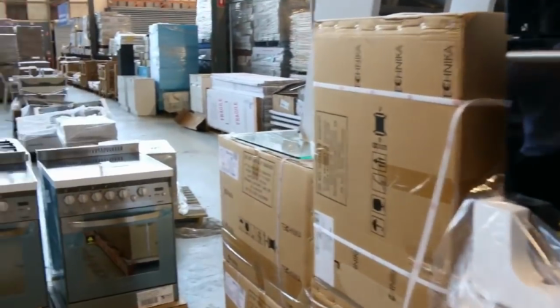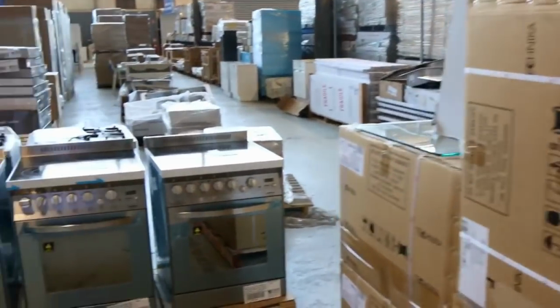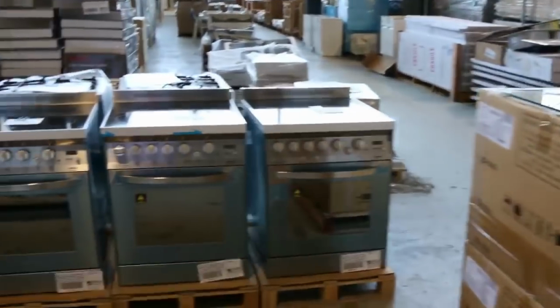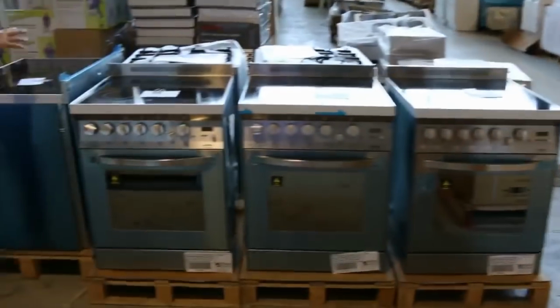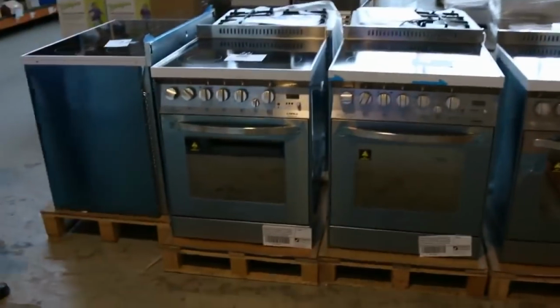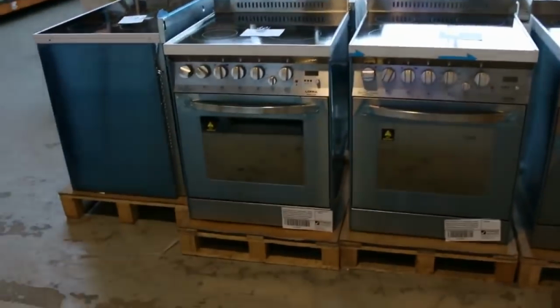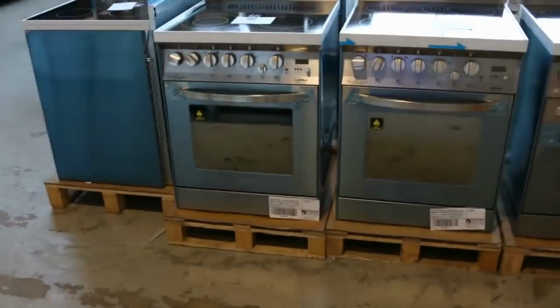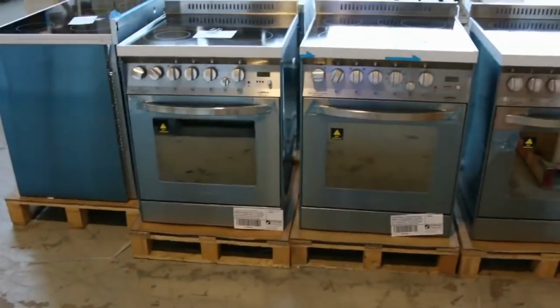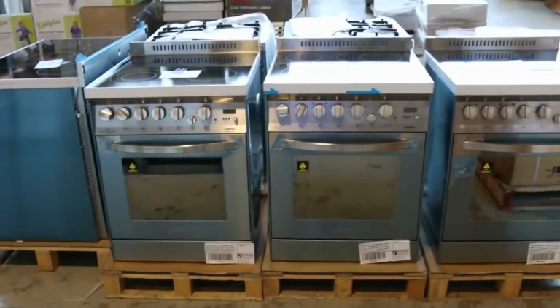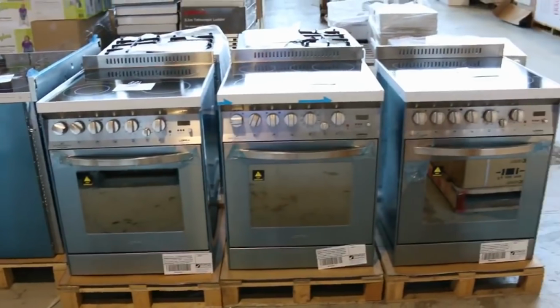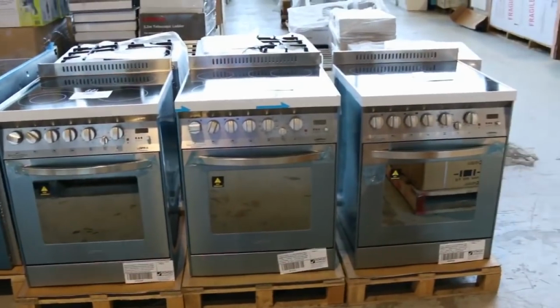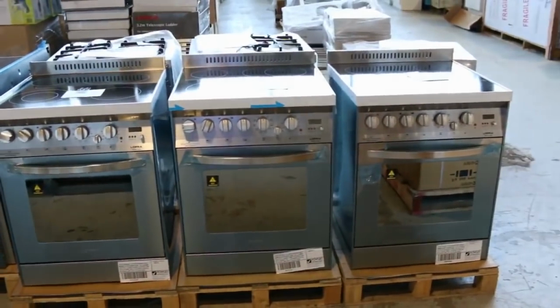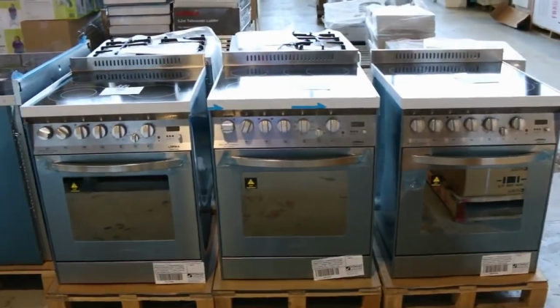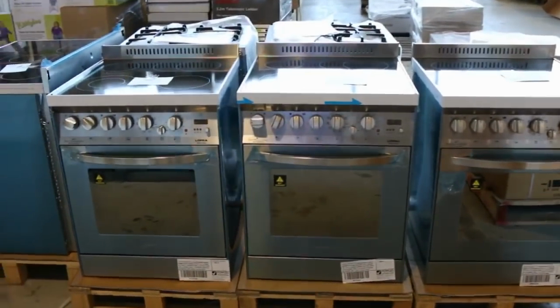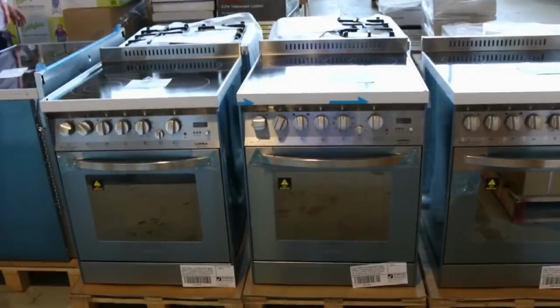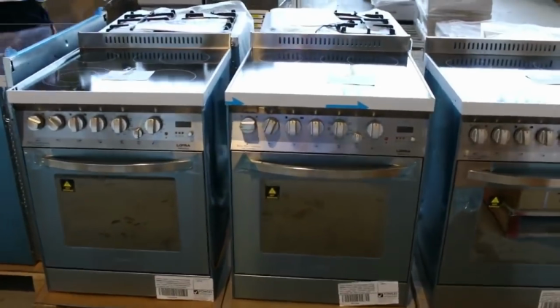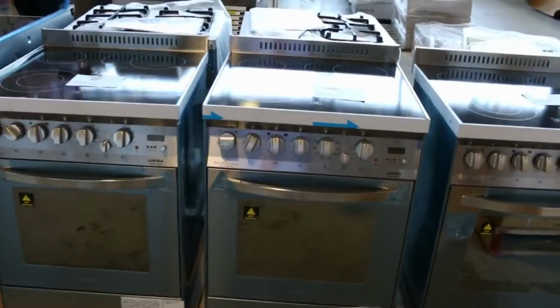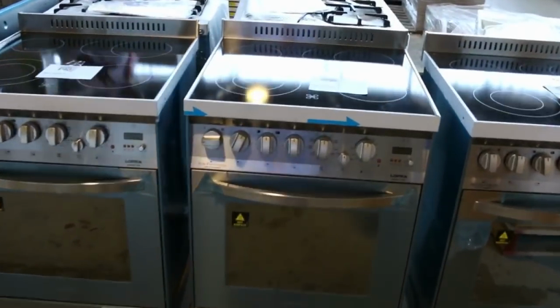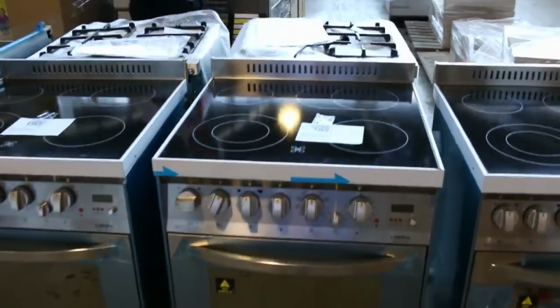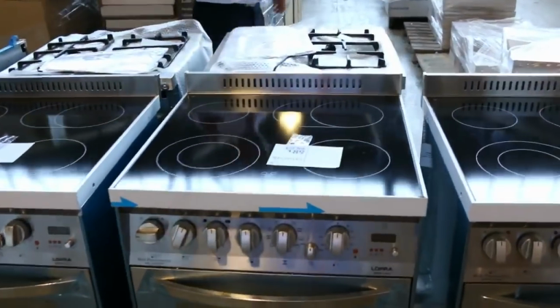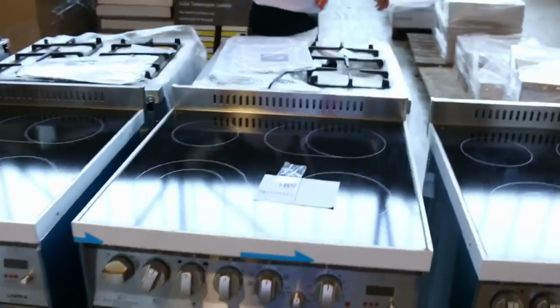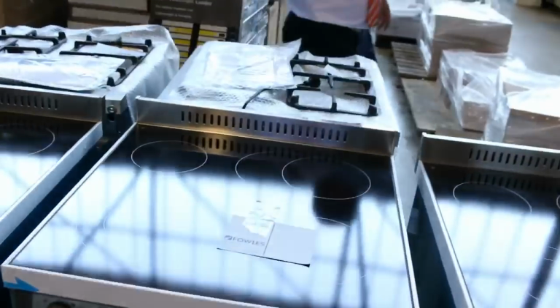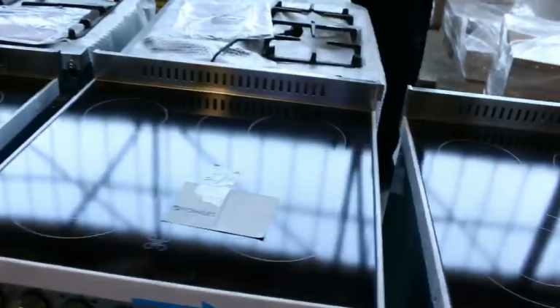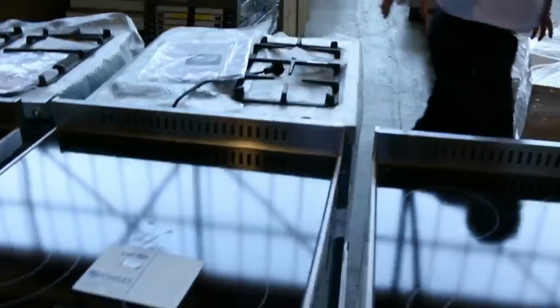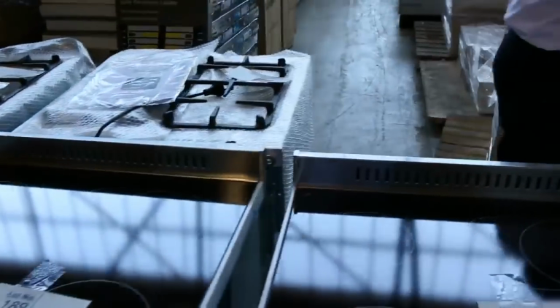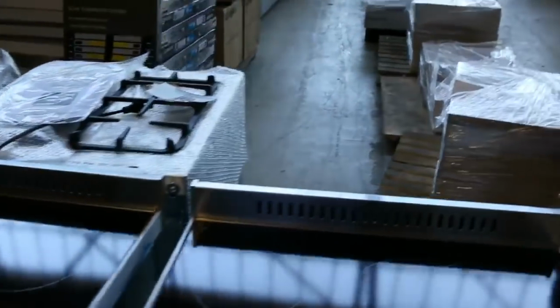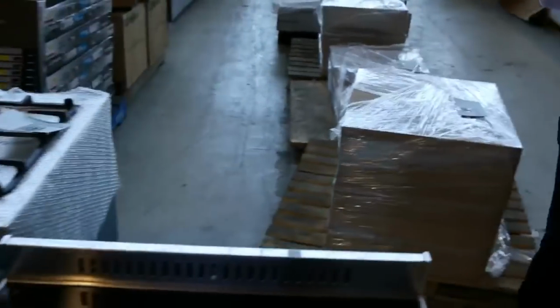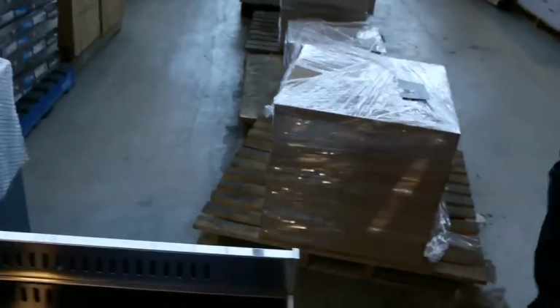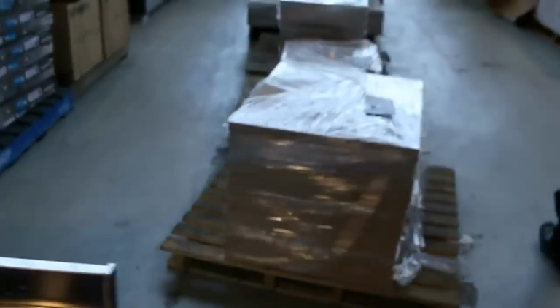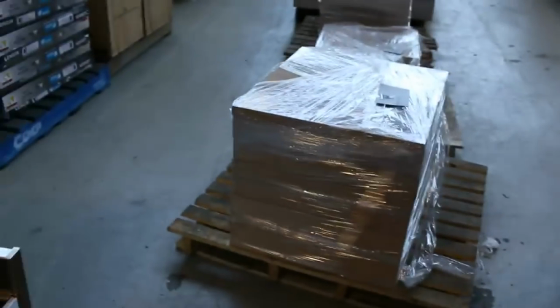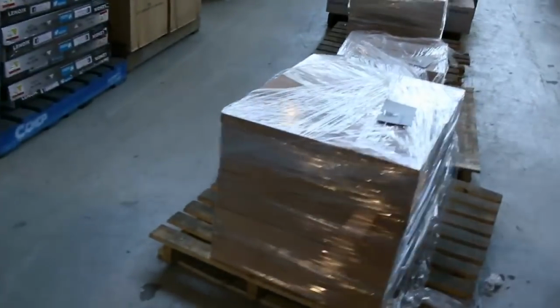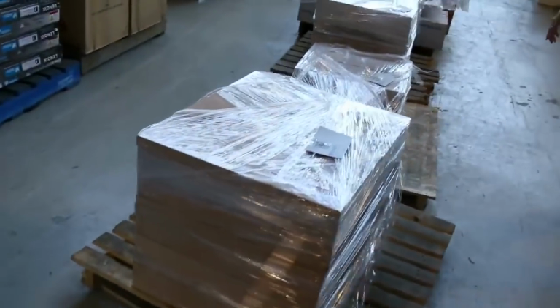The beautiful double oven from Lofra — a couple of those, I think from memory around the $800 mark. Beautiful units. We've got heaps of freestanding cookers in tomorrow, electric and gas on the cooktop and mostly with the electric oven. There might be the odd one with the gas oven as well.